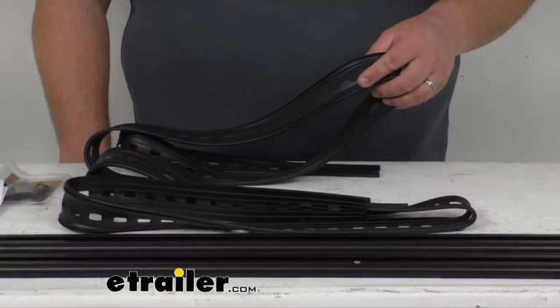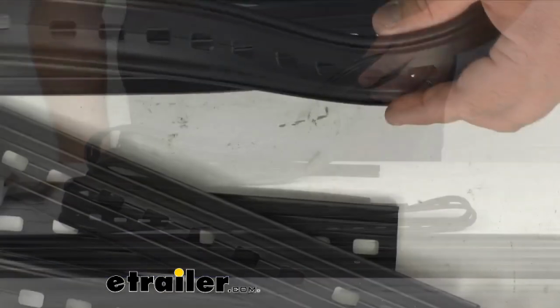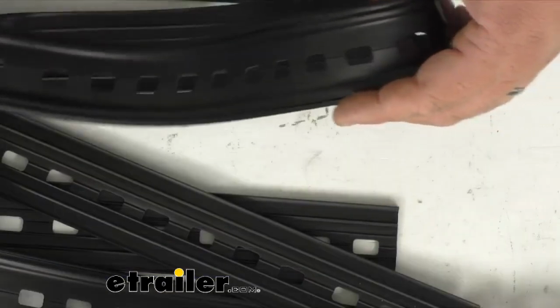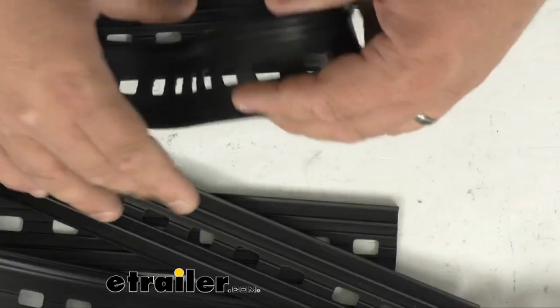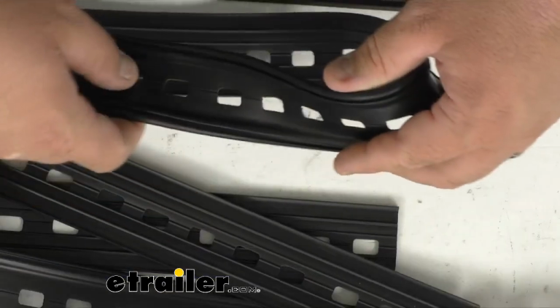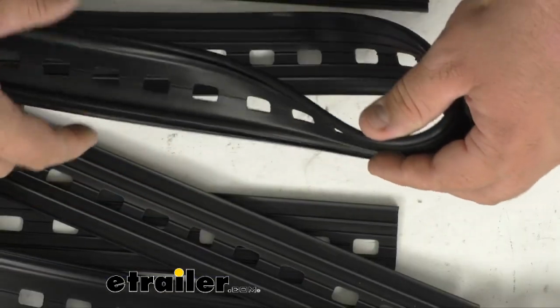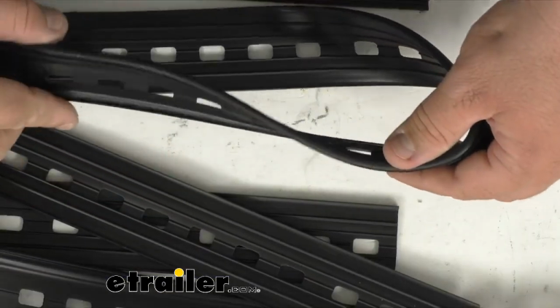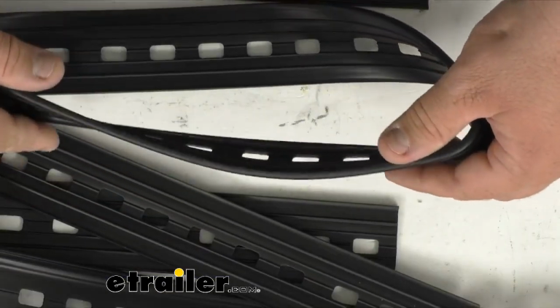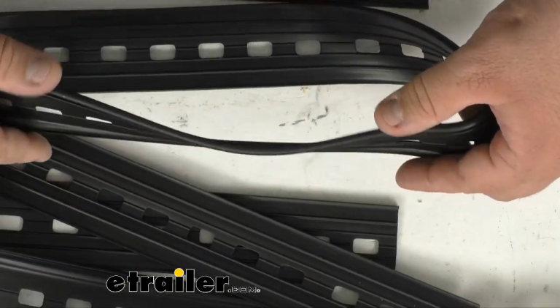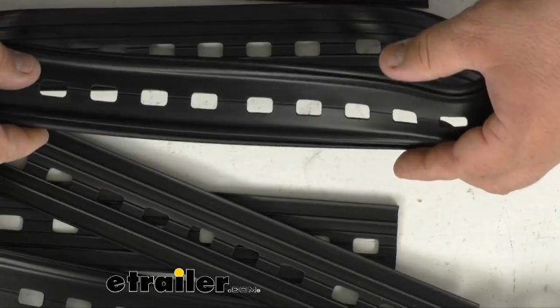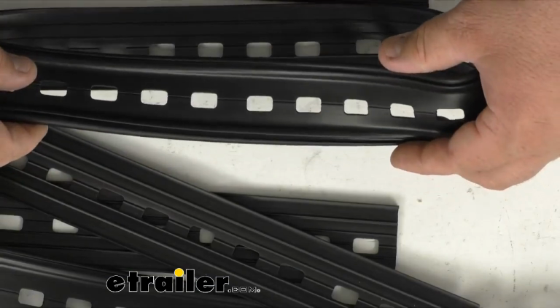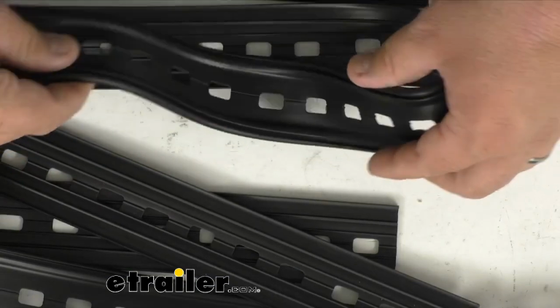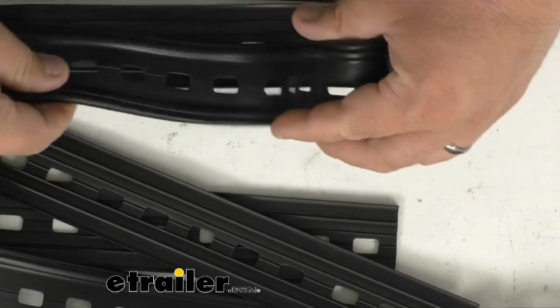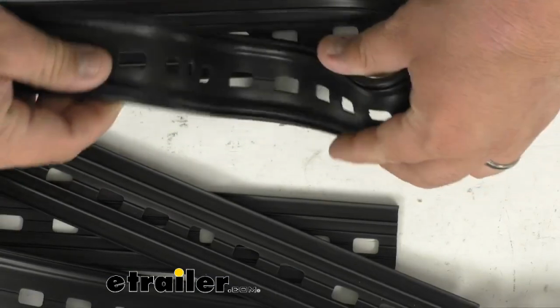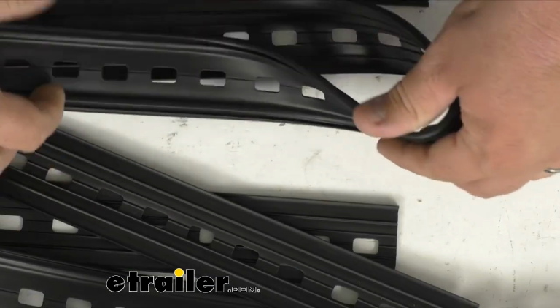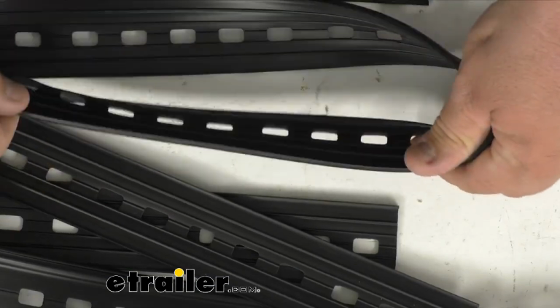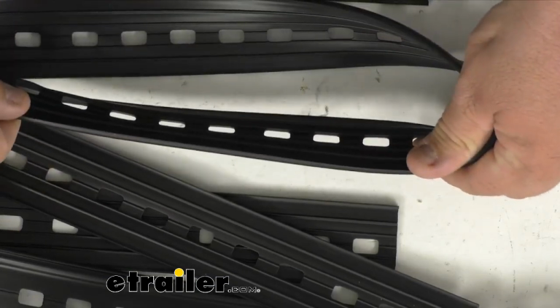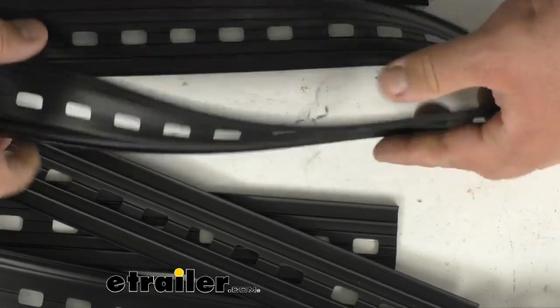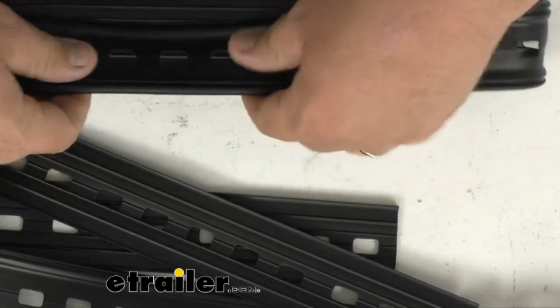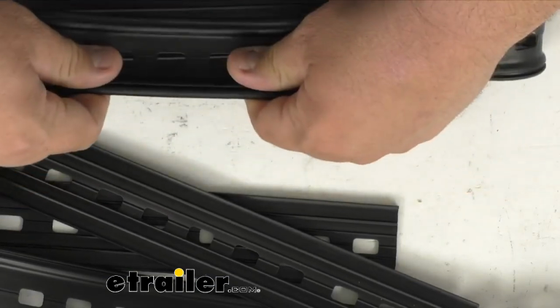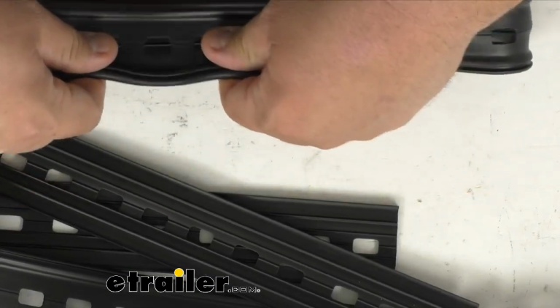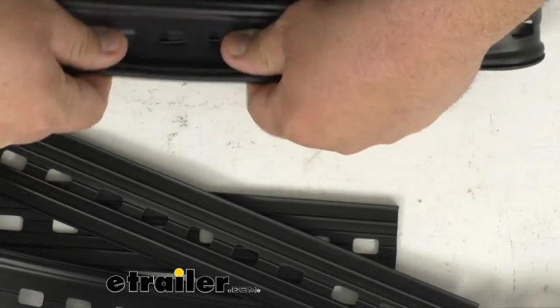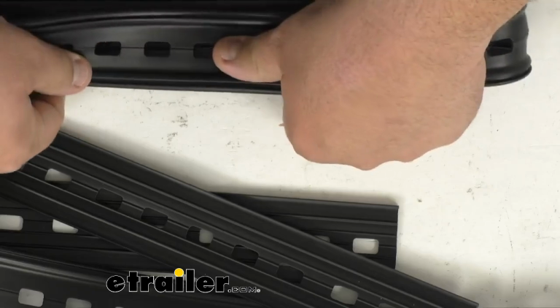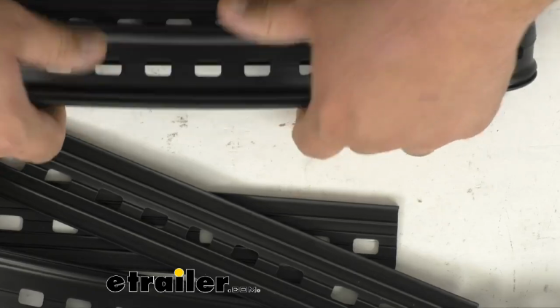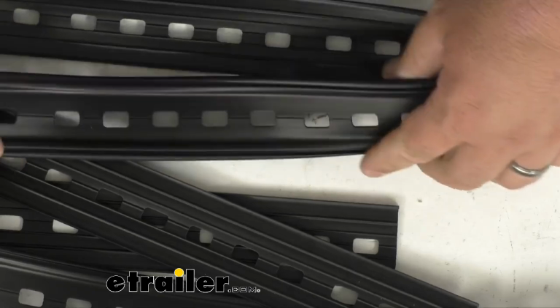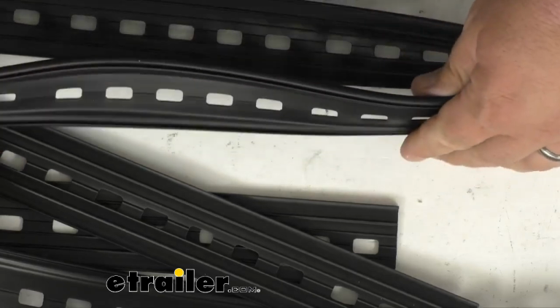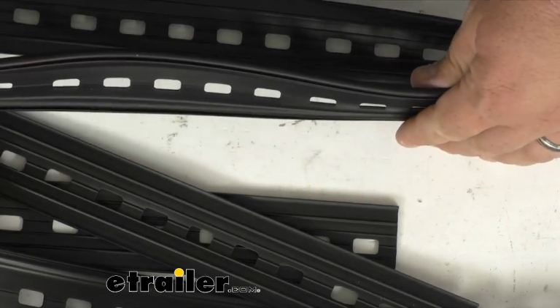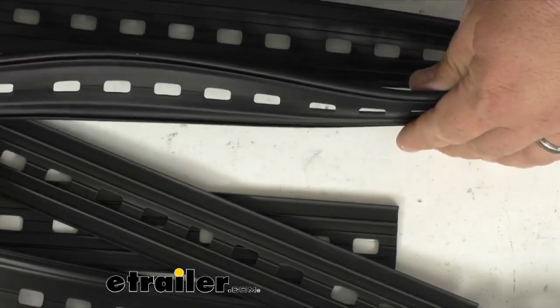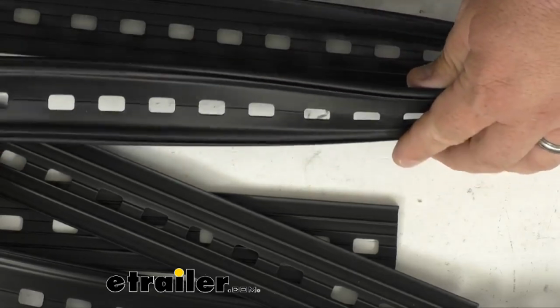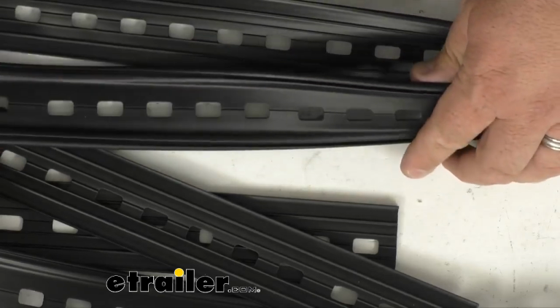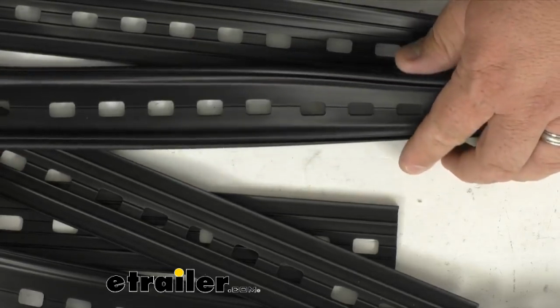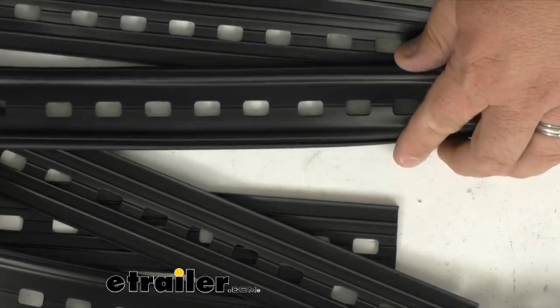Let me get a better view here. As you can kind of see at this angle, it's a nice flexible rubber material. It's going to have a little bit of give to it, but not too much. And again, it's going to go underneath your track whenever you mount it.